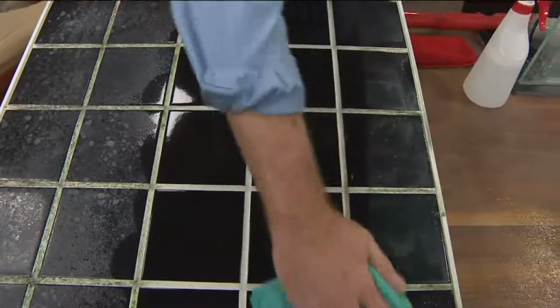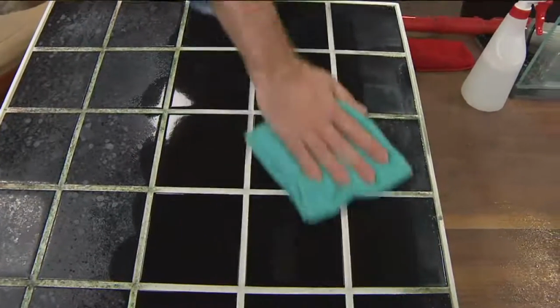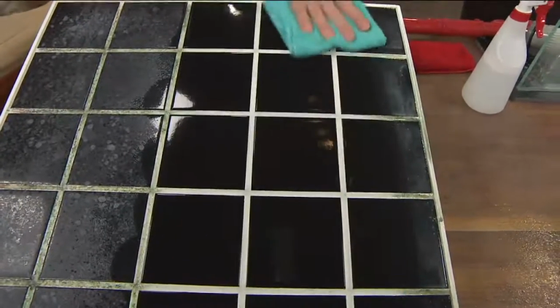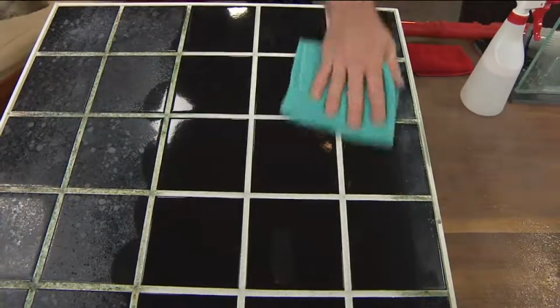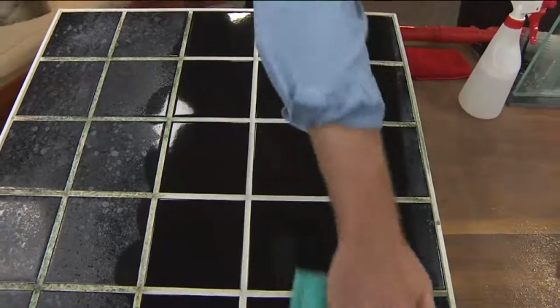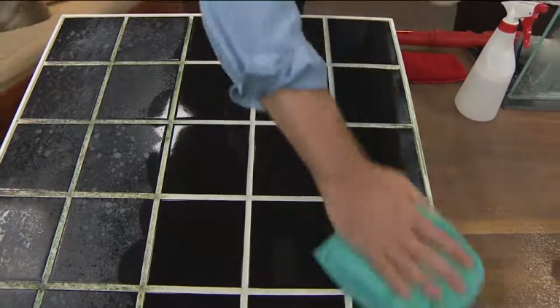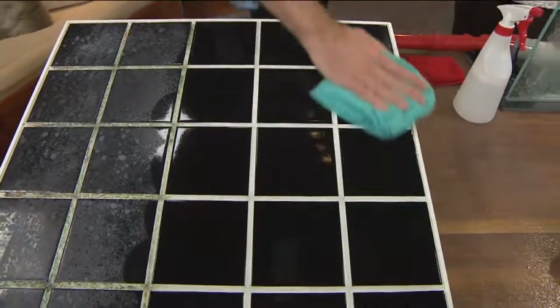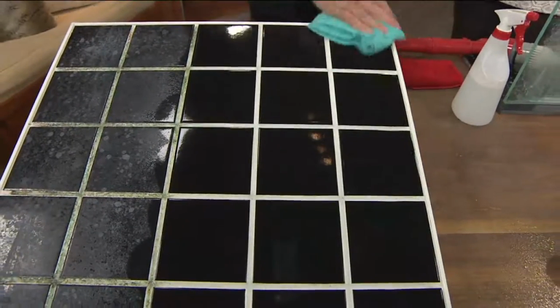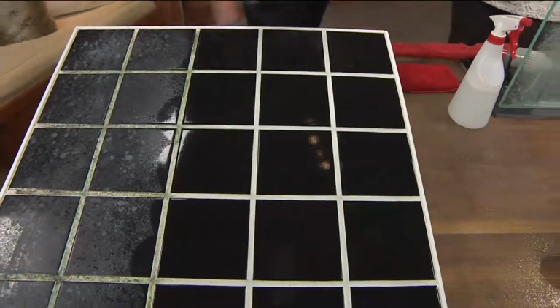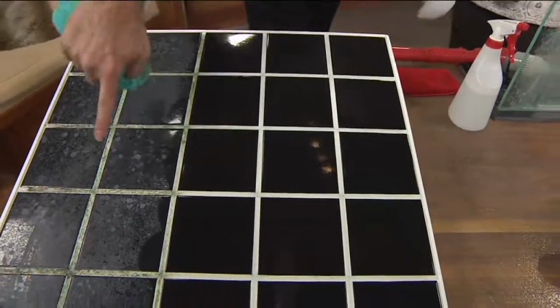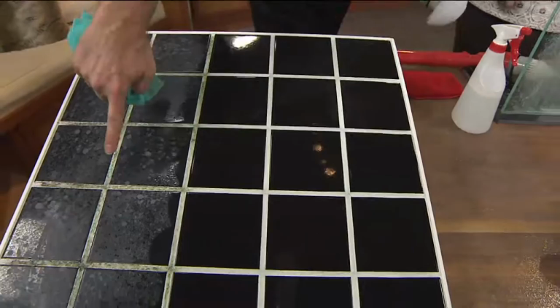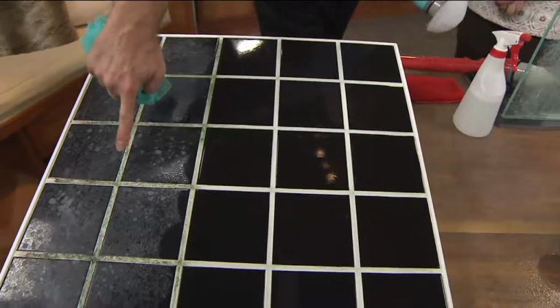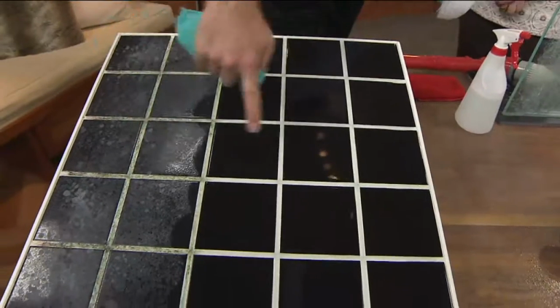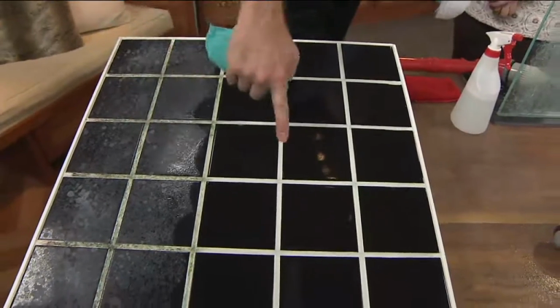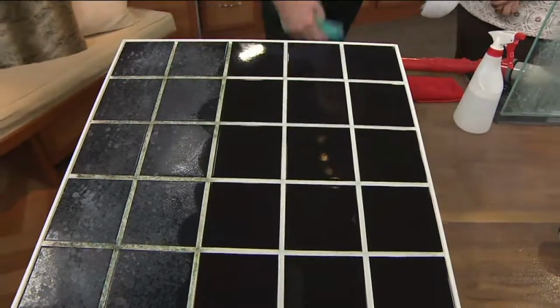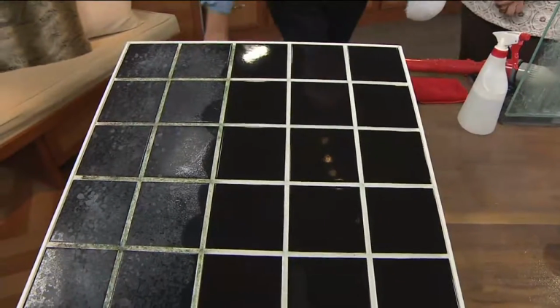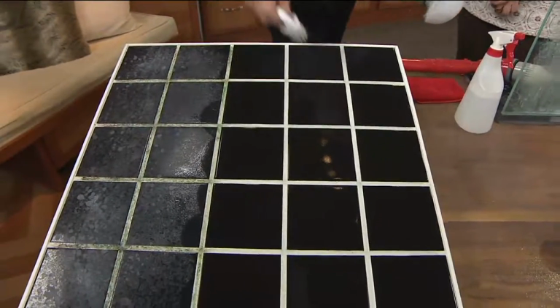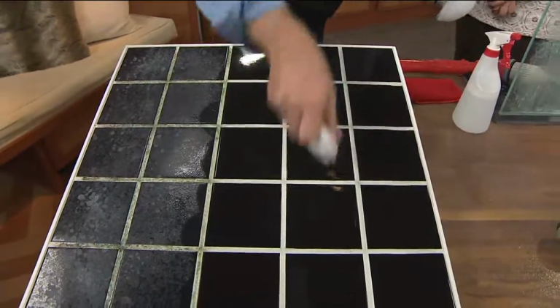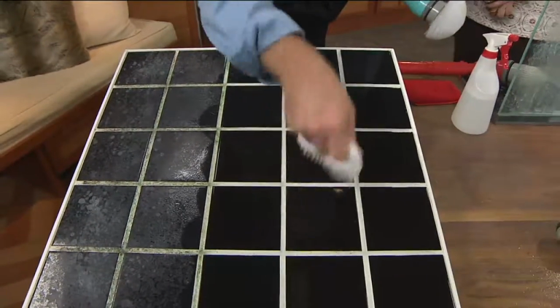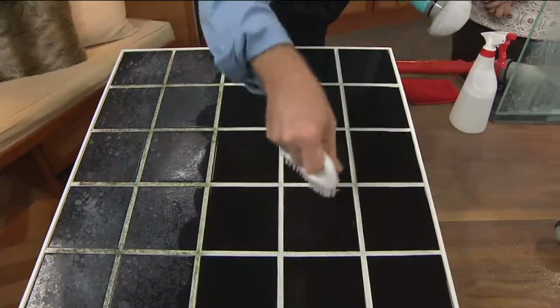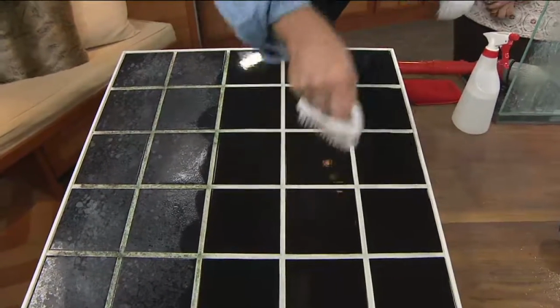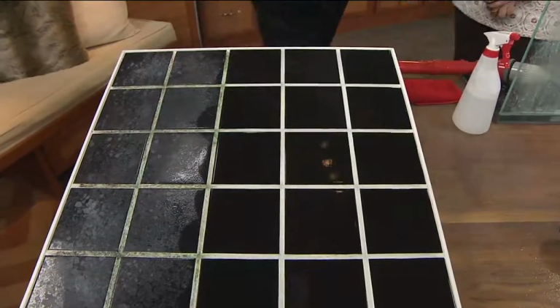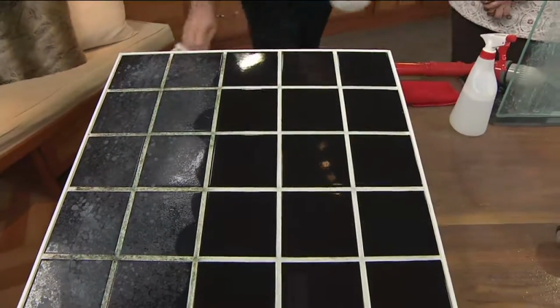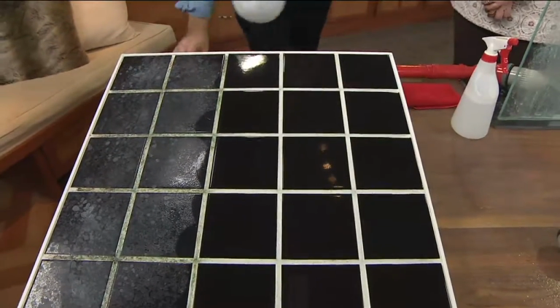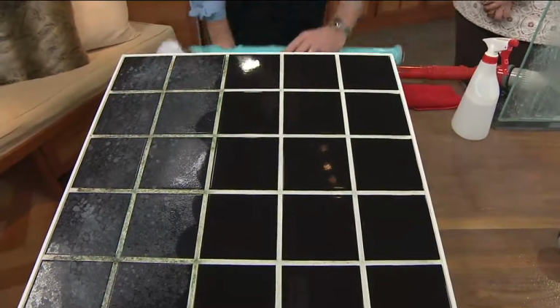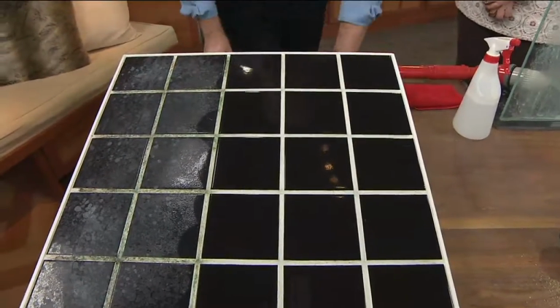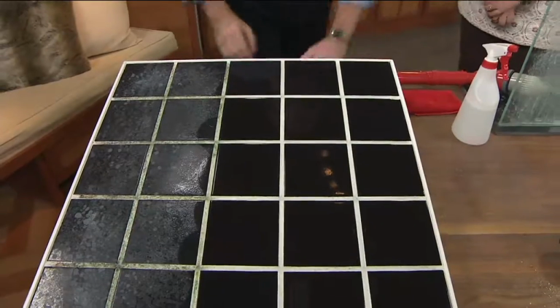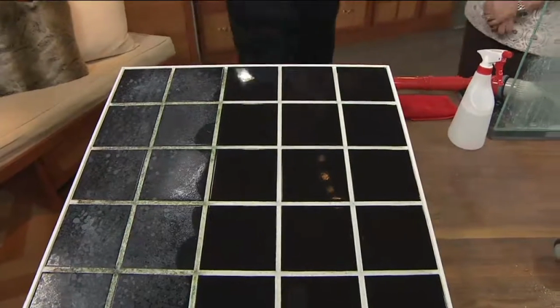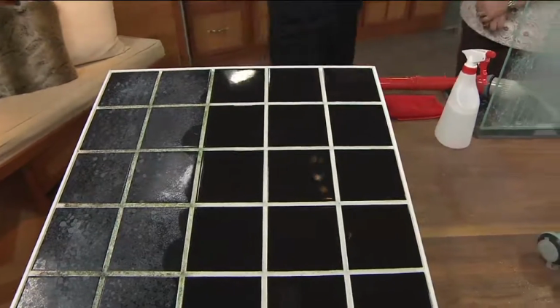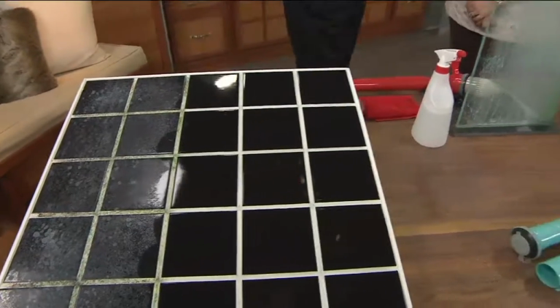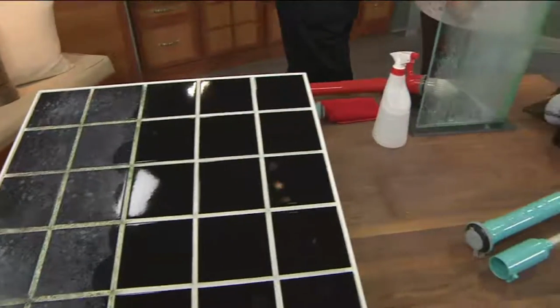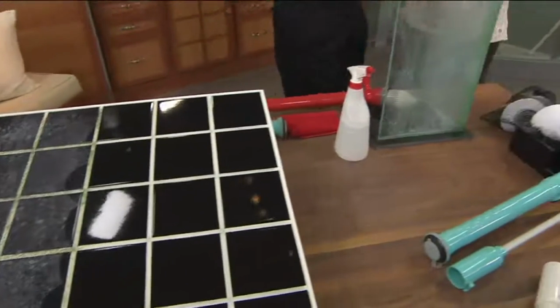Look at the difference — I'm showing you these microfiber cloths. You're getting three of them with the kit. That's the before, that's the after. And I didn't have to do the rubbing or the scrubbing, or get on my knees scrubbing.